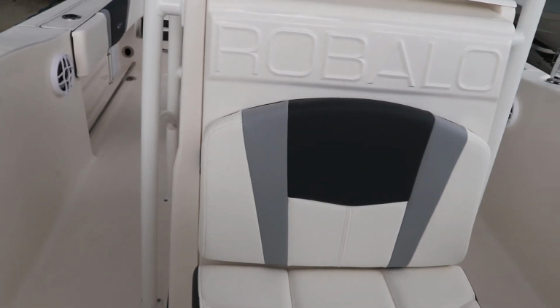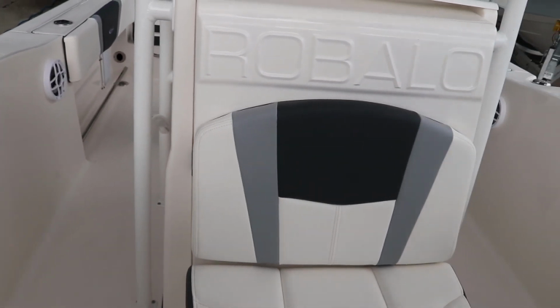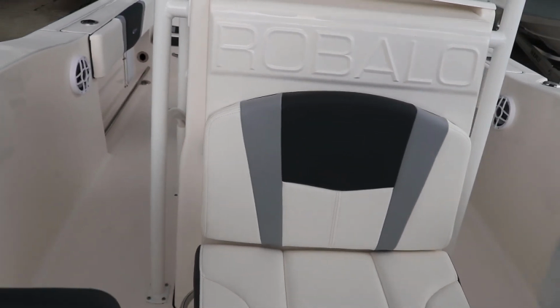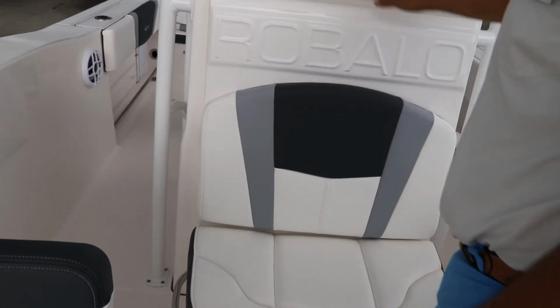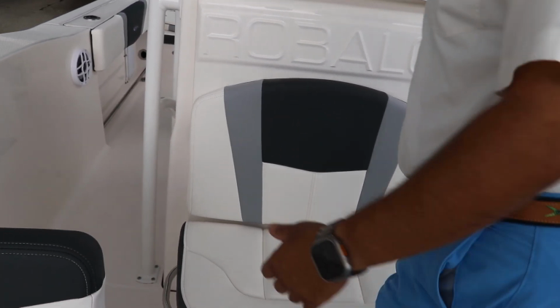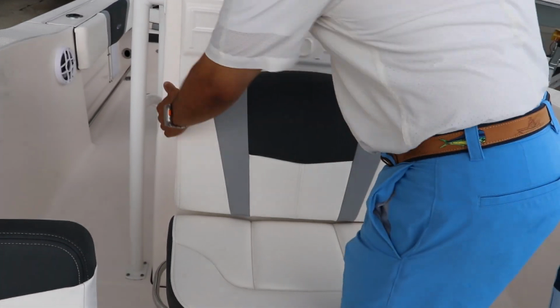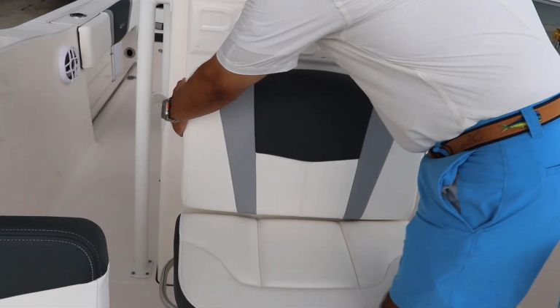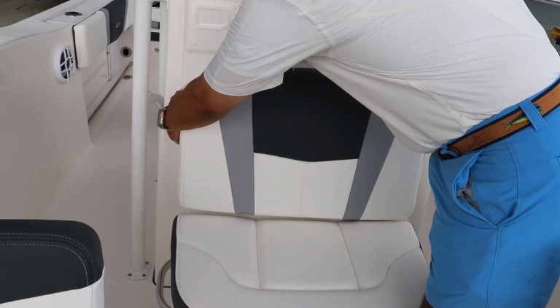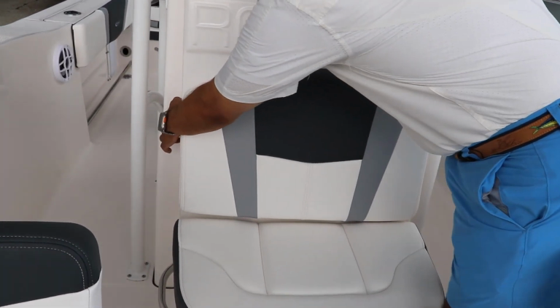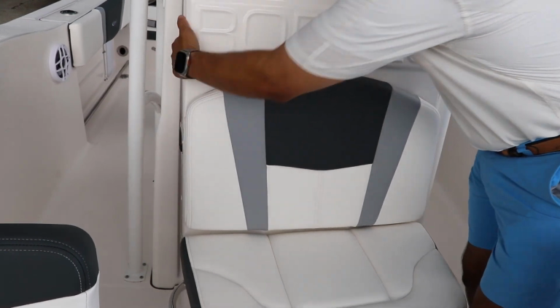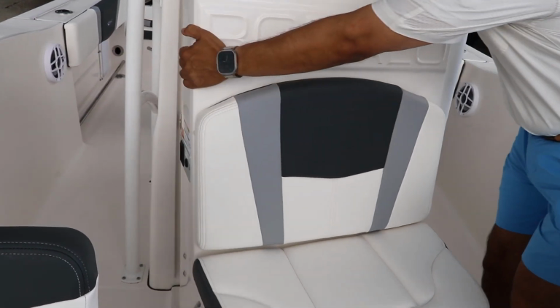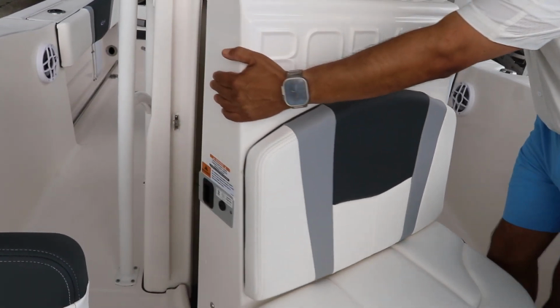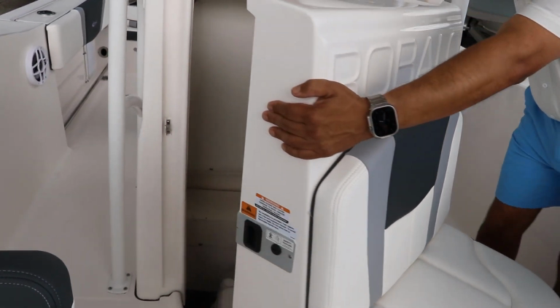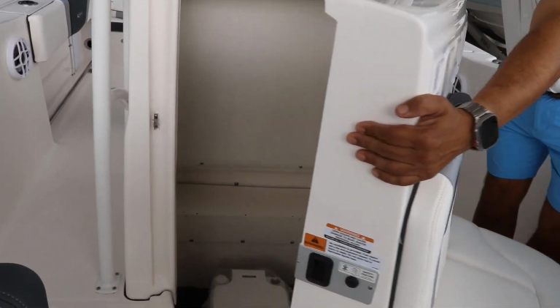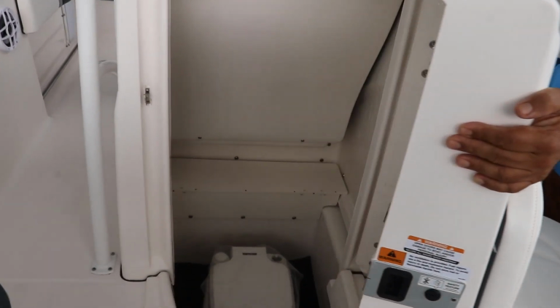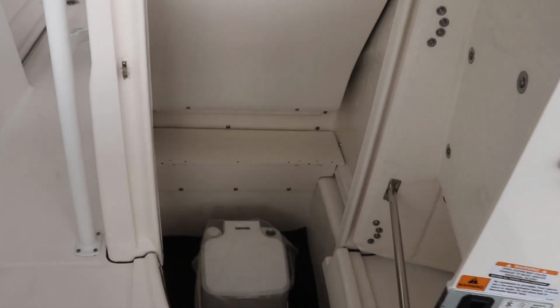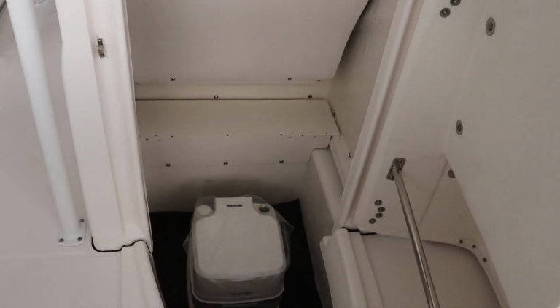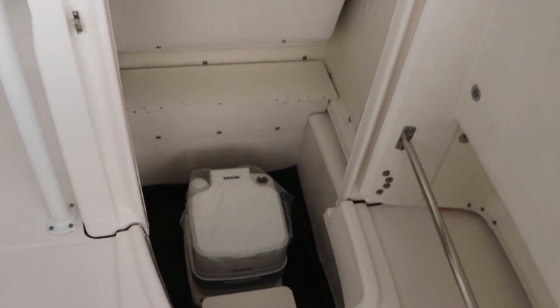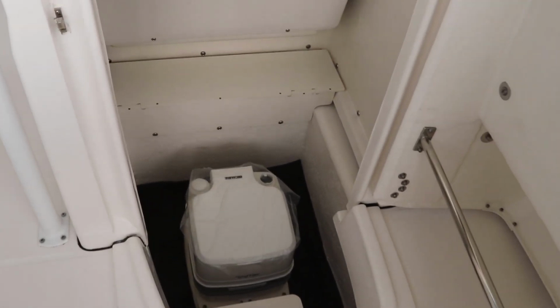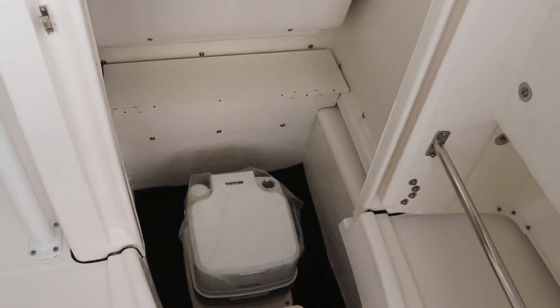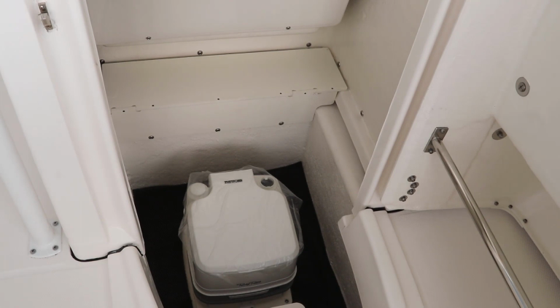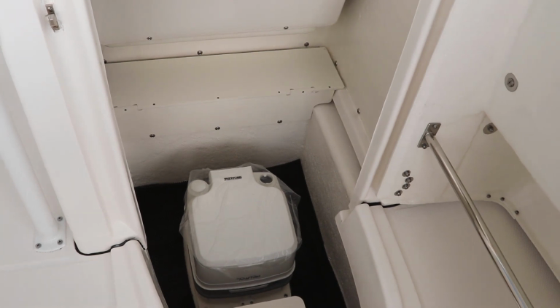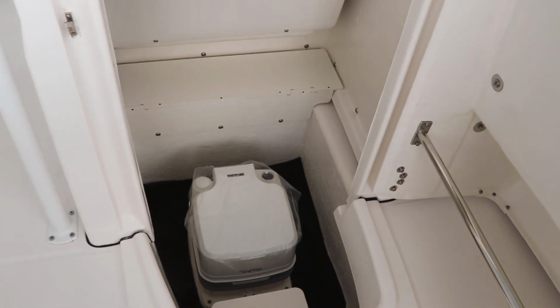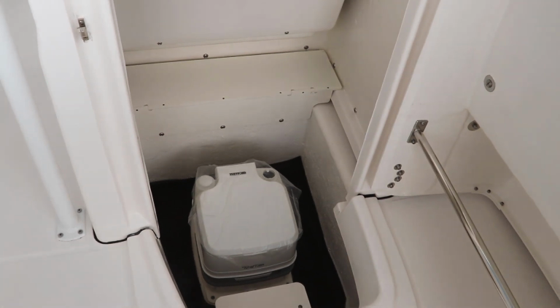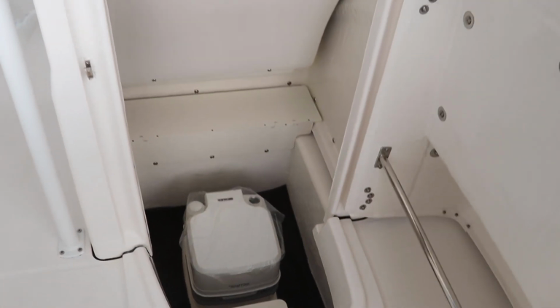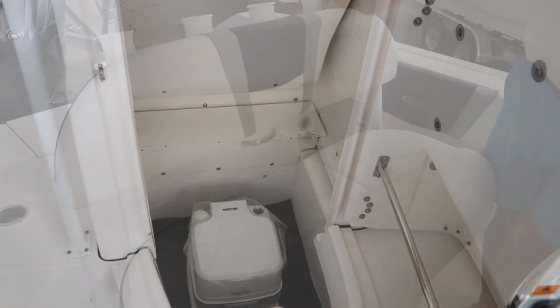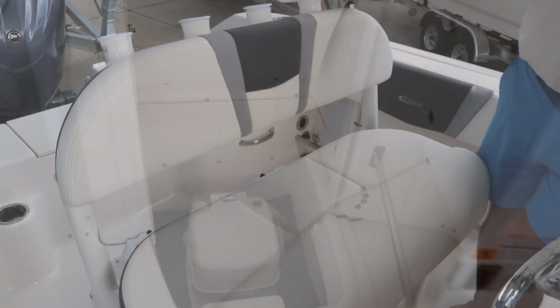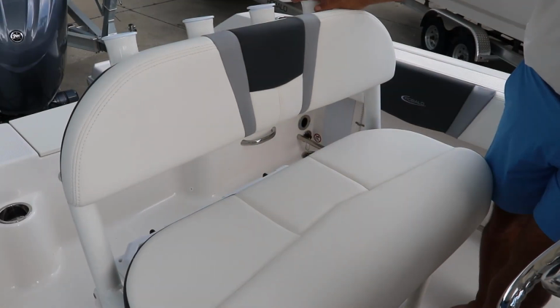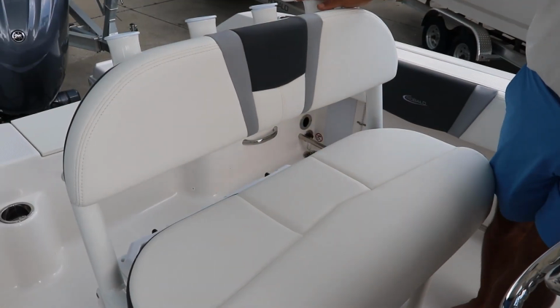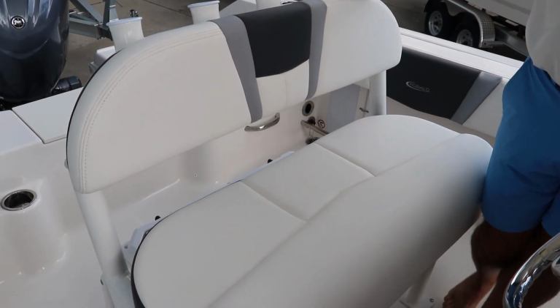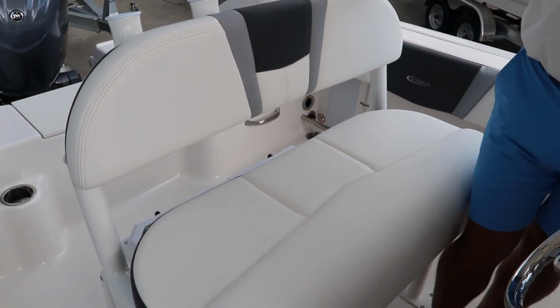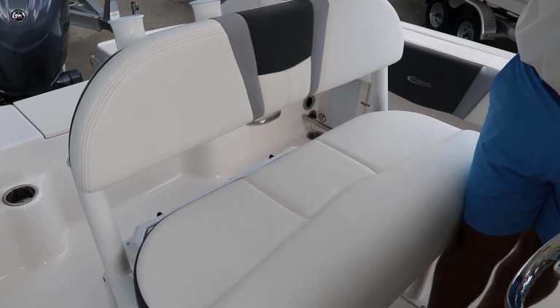This right here is something Rovalo is famous for — the front entry door for the storage compartment. In this case, we ordered this boat with the portable port-a-potty, lean post, and flip-top.